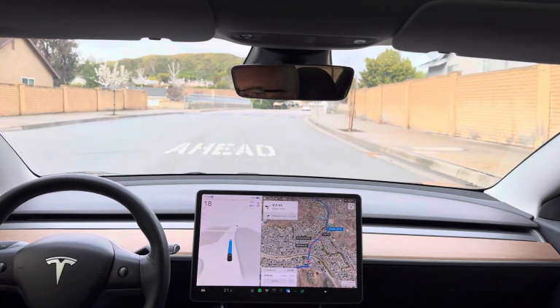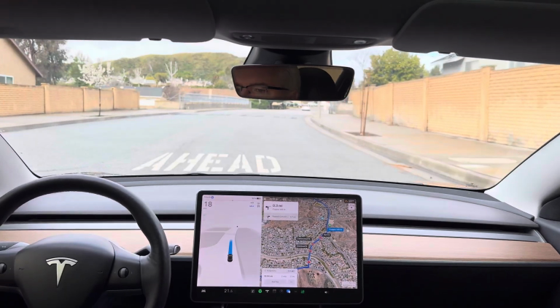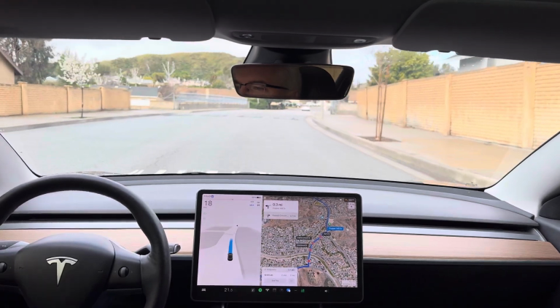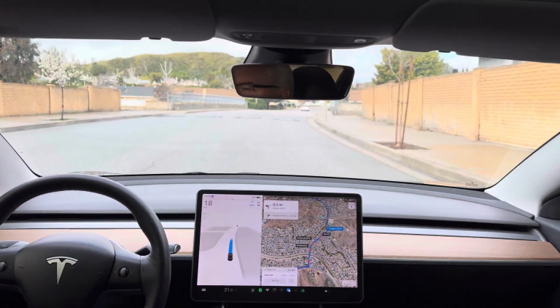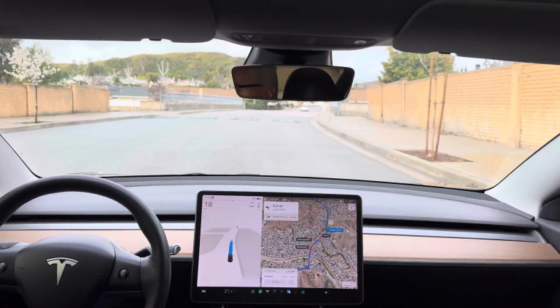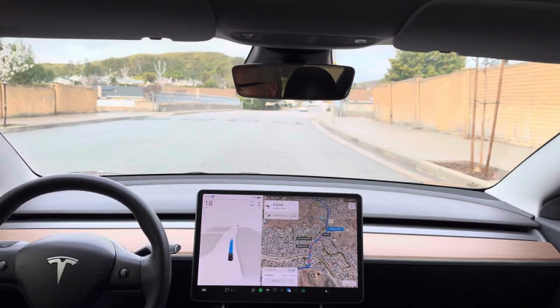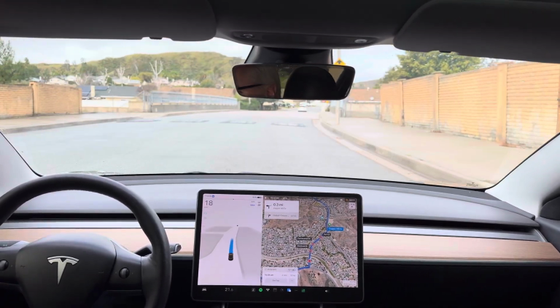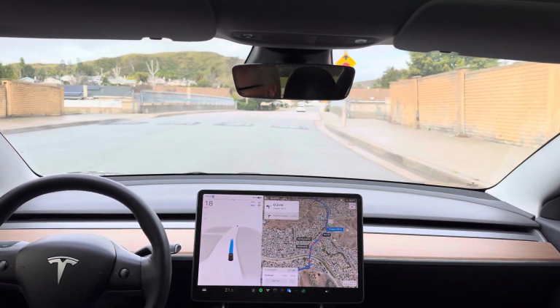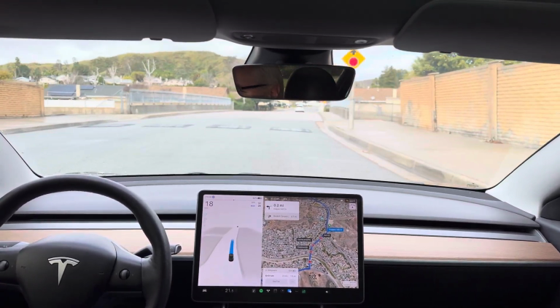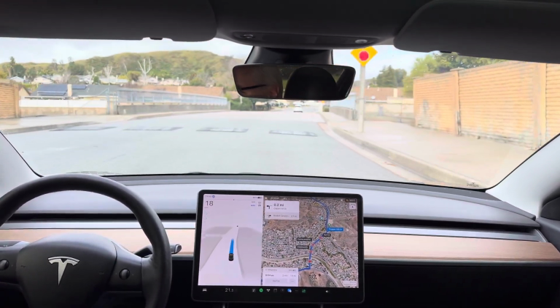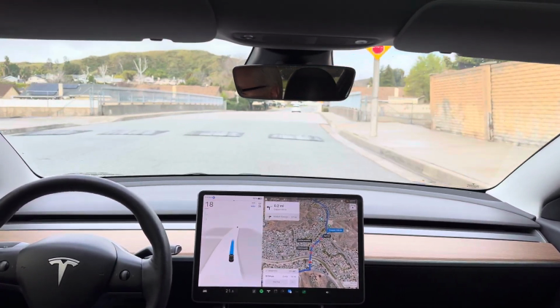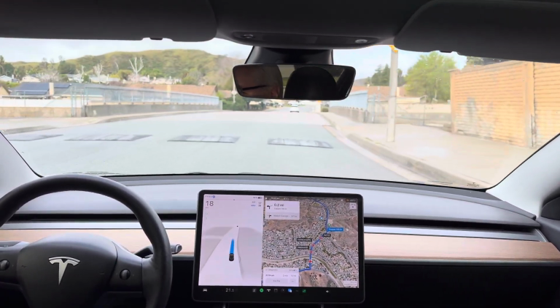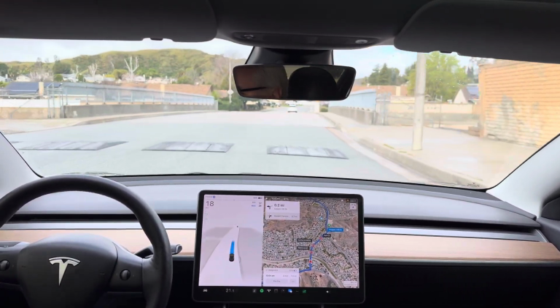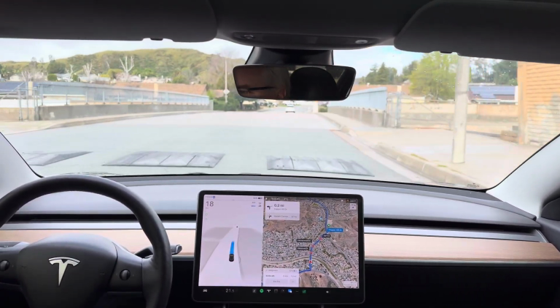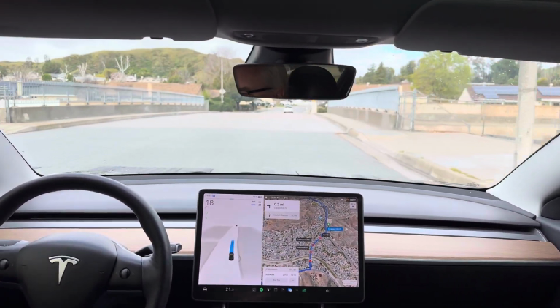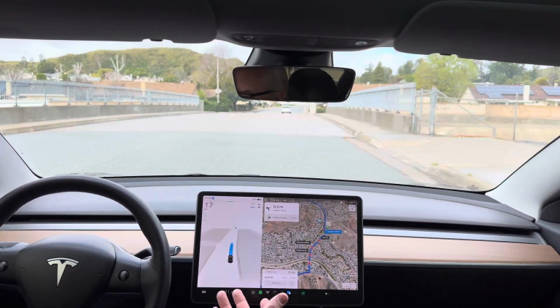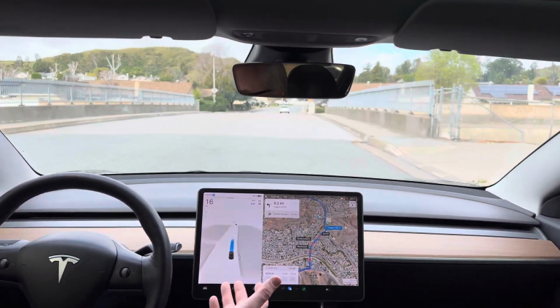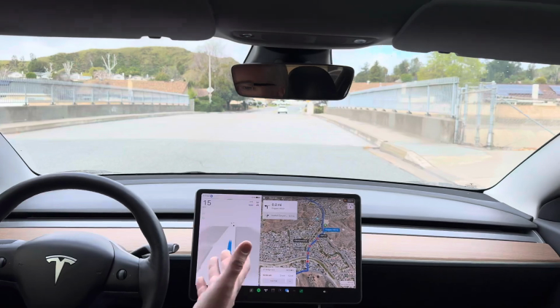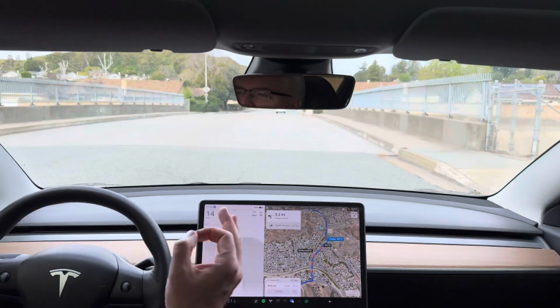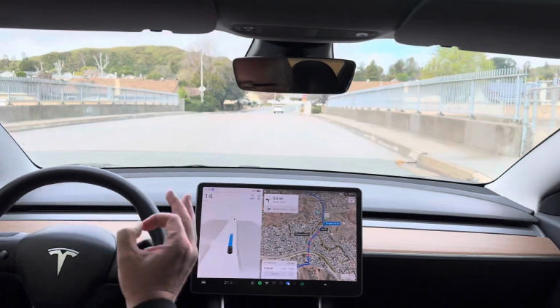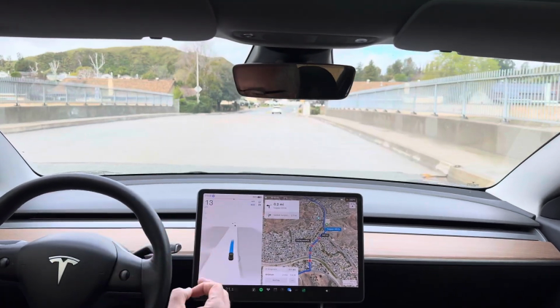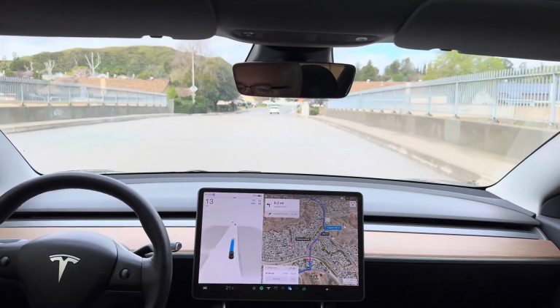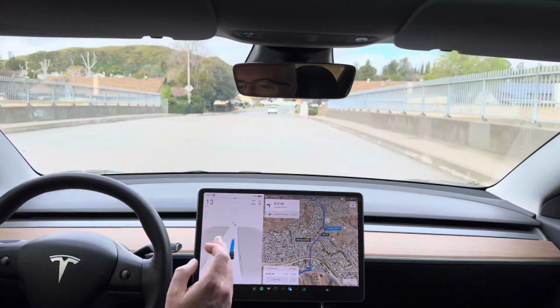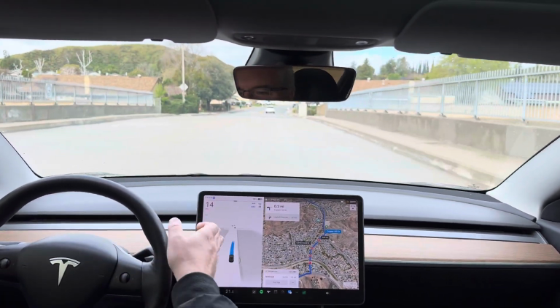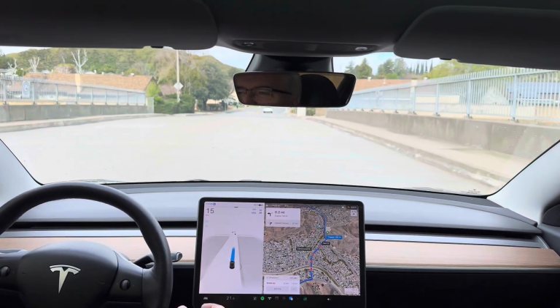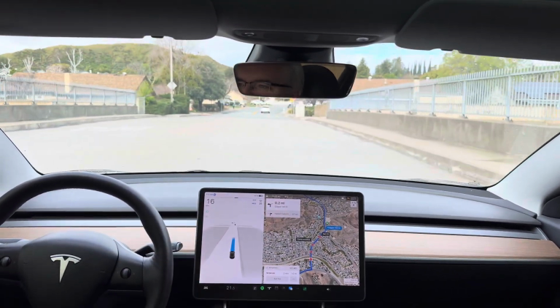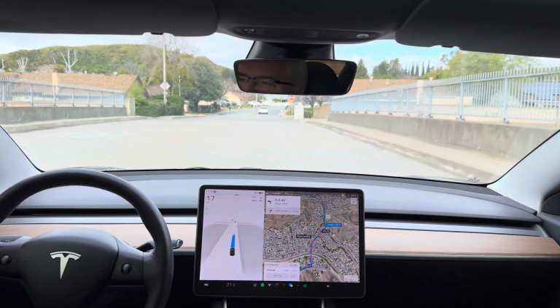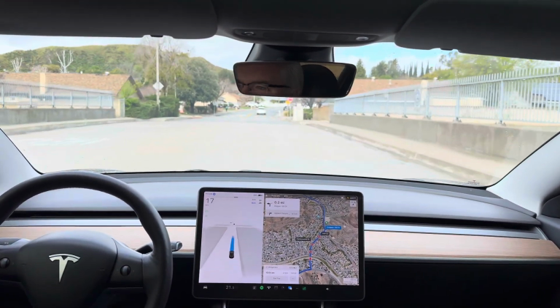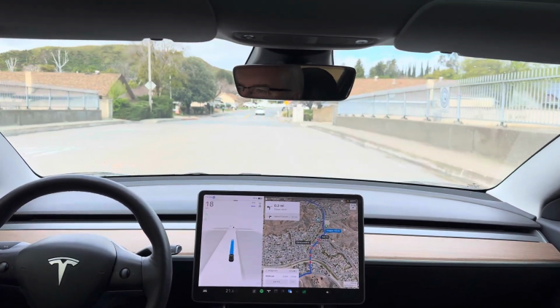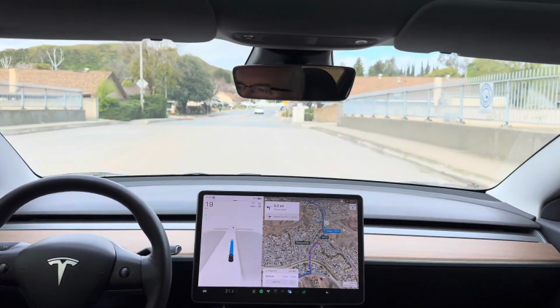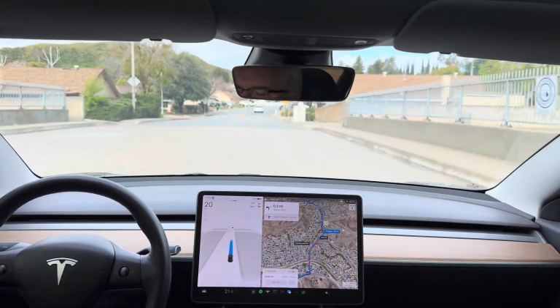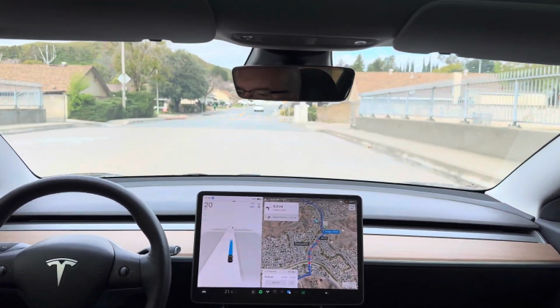Okay, it's creeping up to this speed bump now — it saw it at the very last second, but this time at least it was going slow enough to handle it.